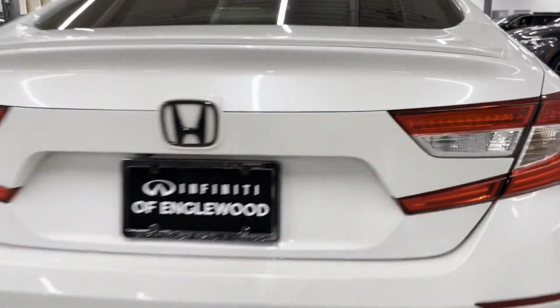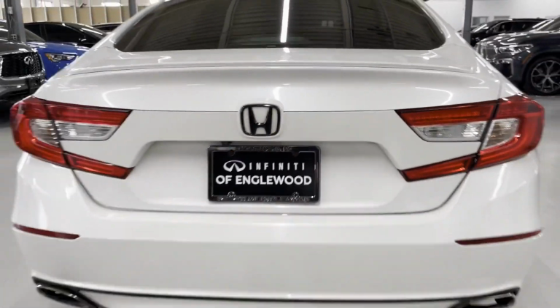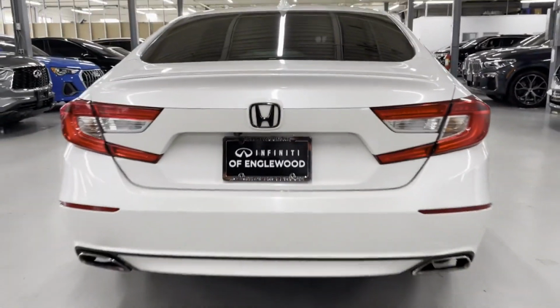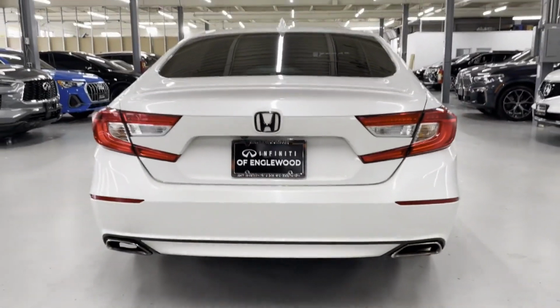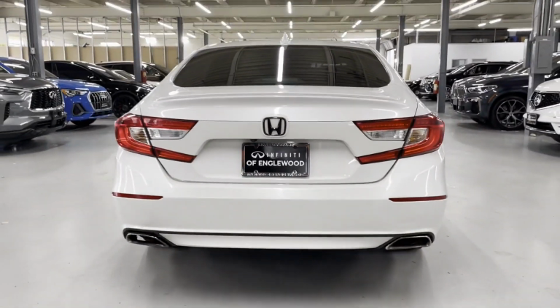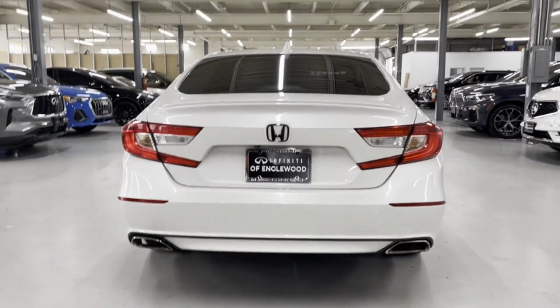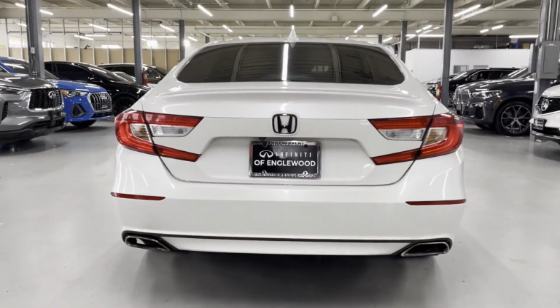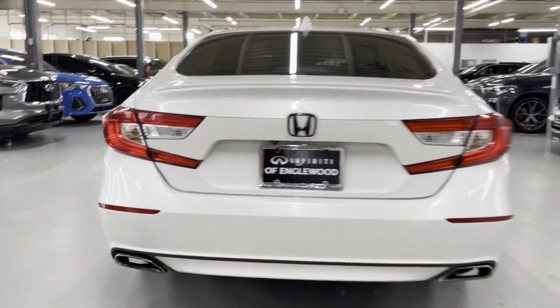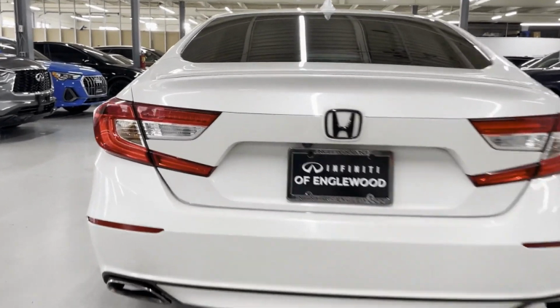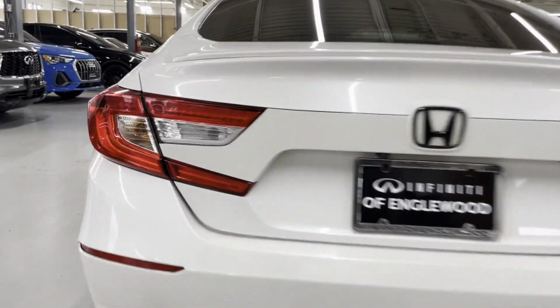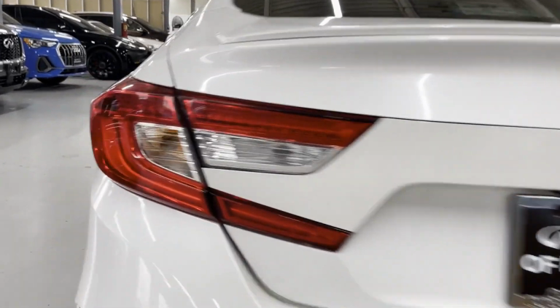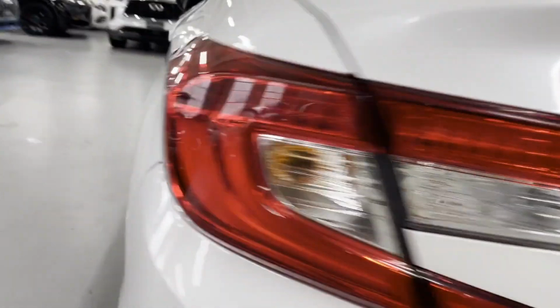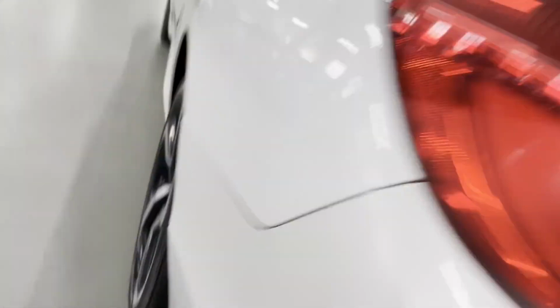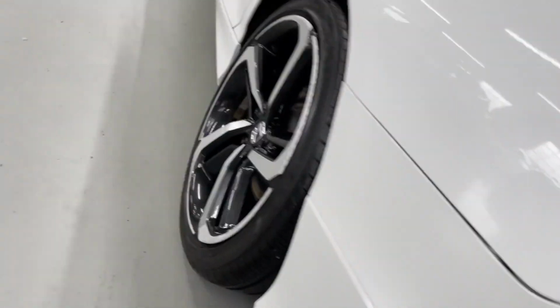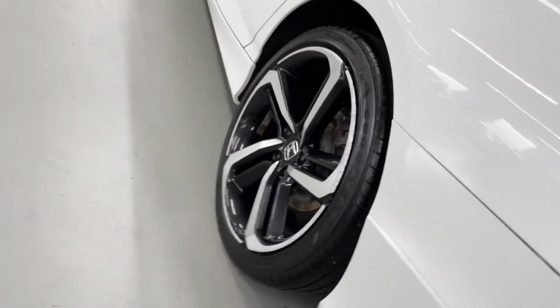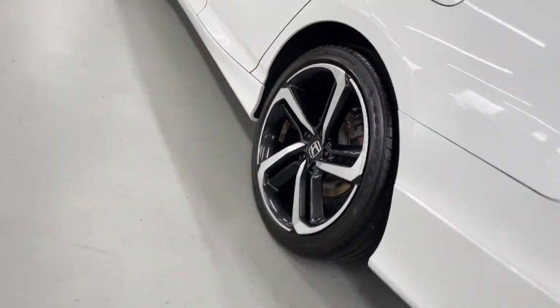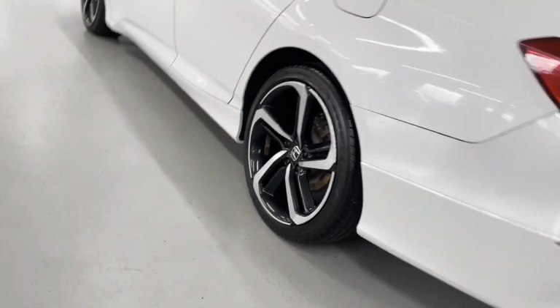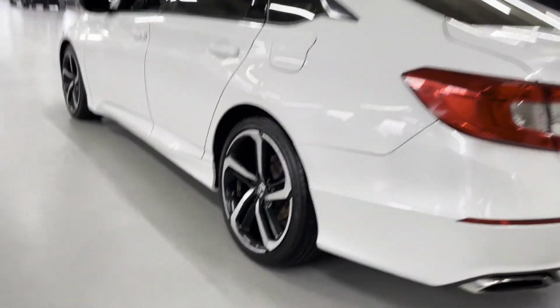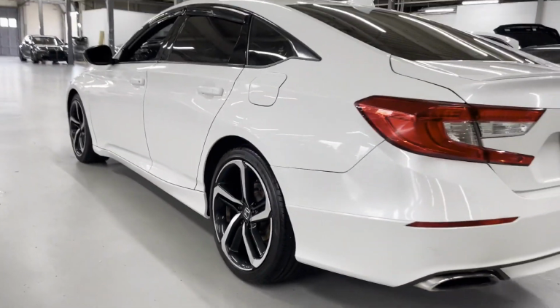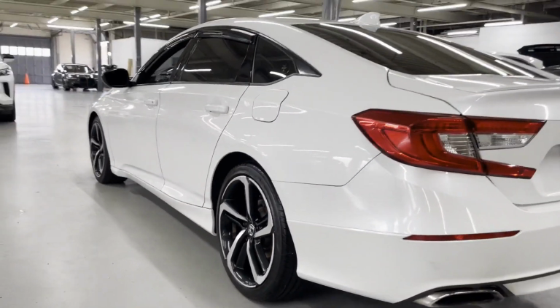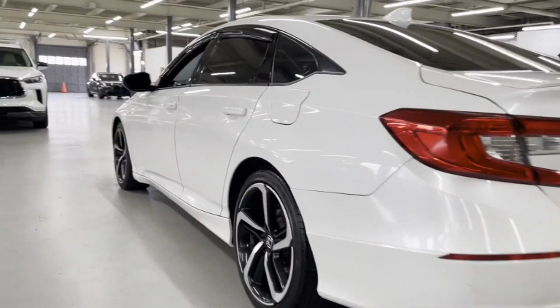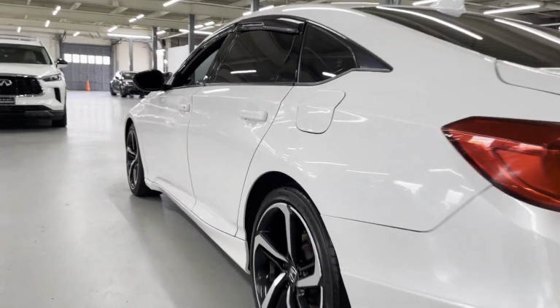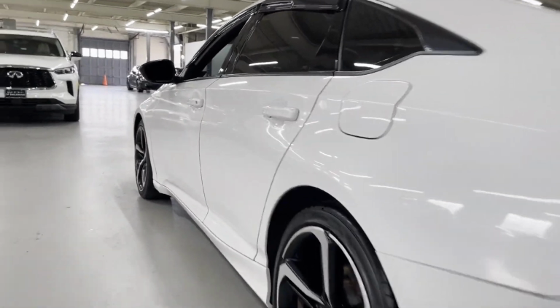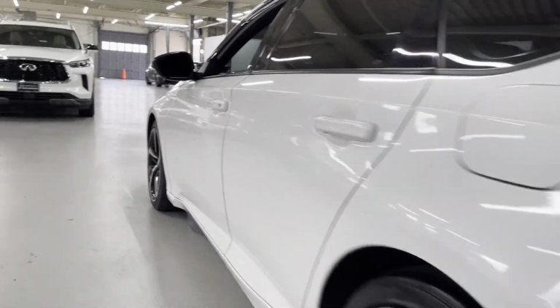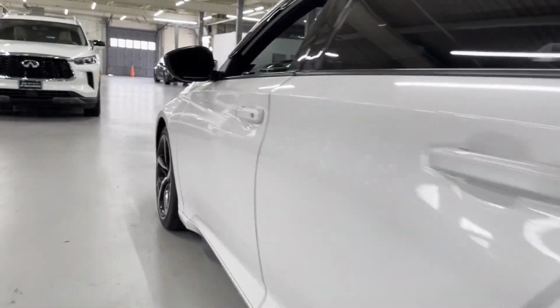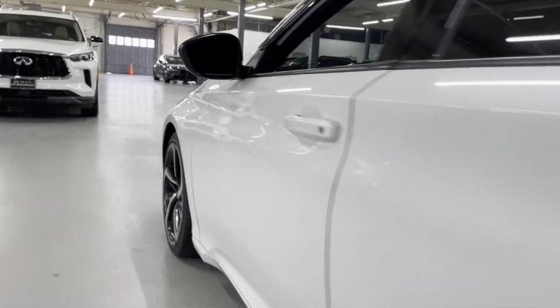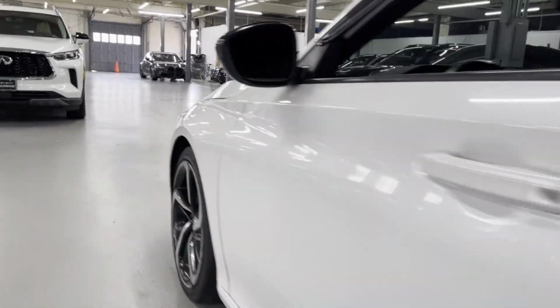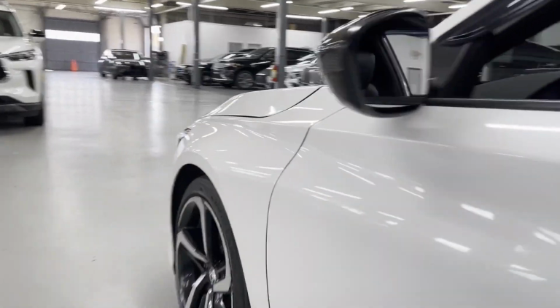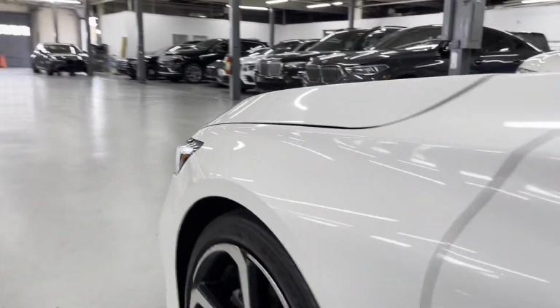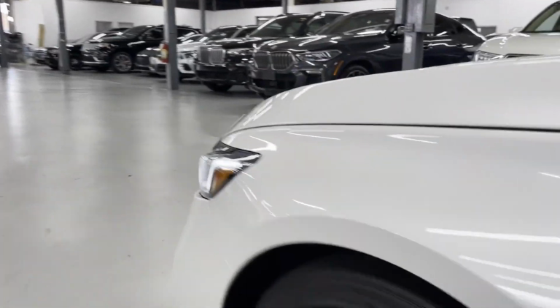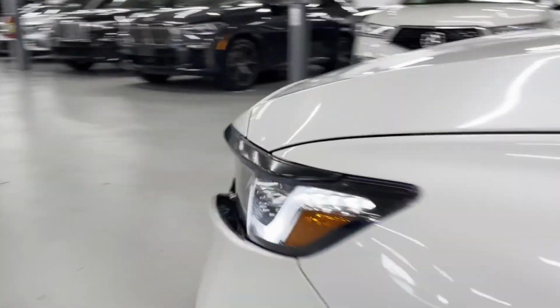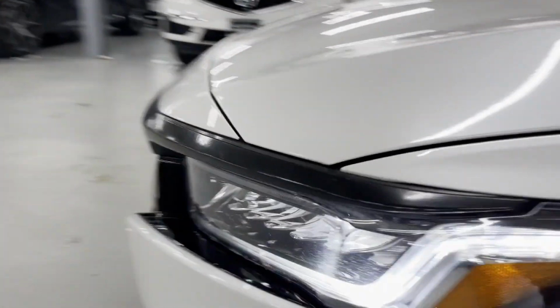It's equipped with a full package of convenience and efficiency, such as Lane Keeping Assist, Lane Departure Warning, Turbocharged Engine, Multi-Zone Air Conditioning, and Backup Camera.